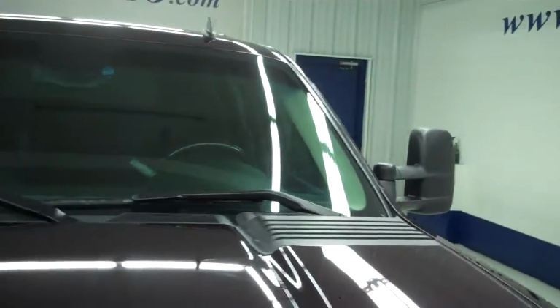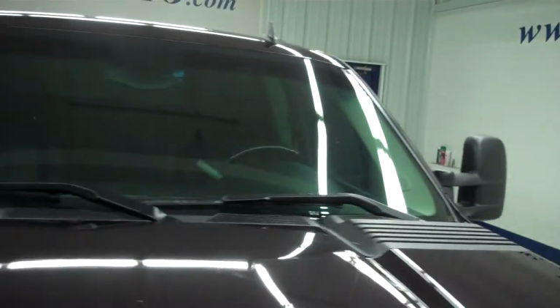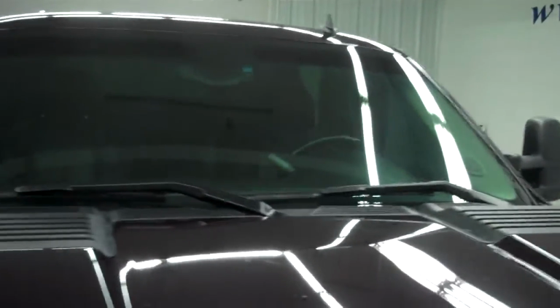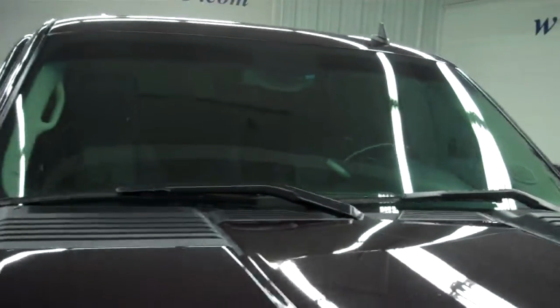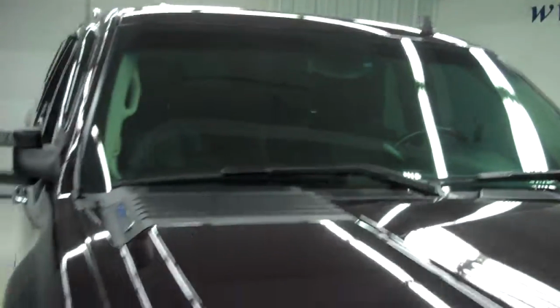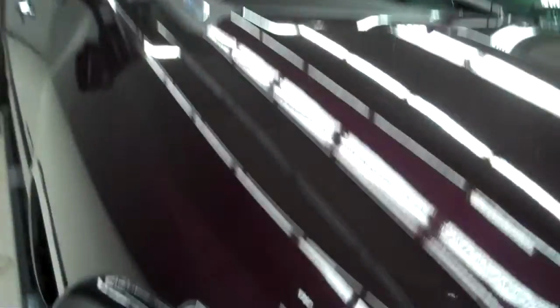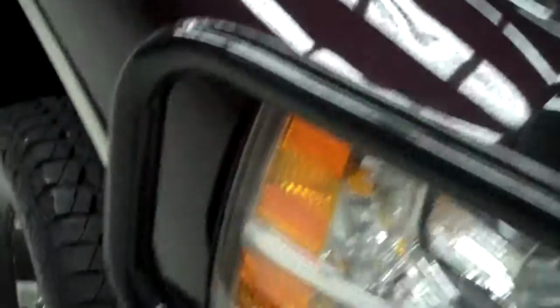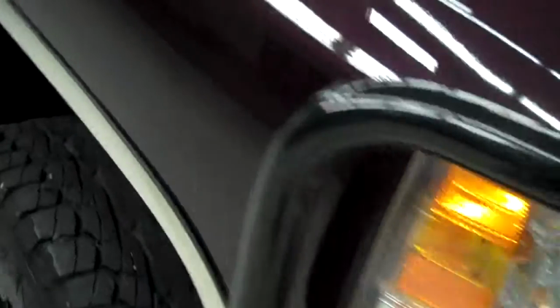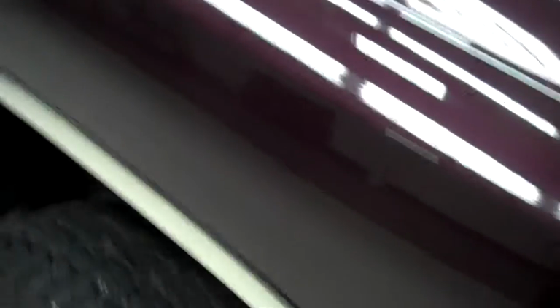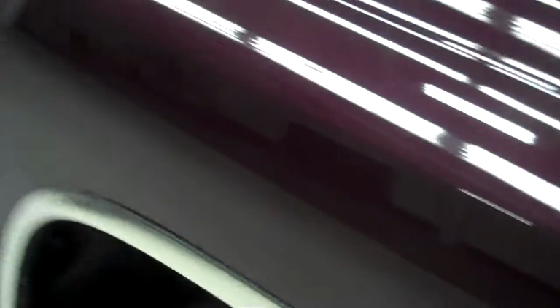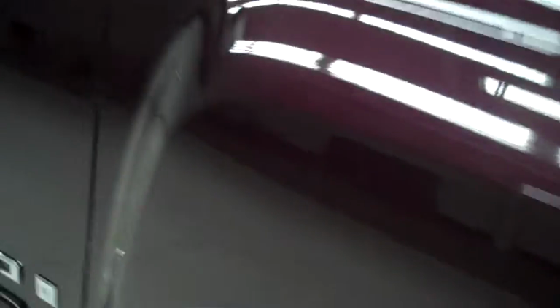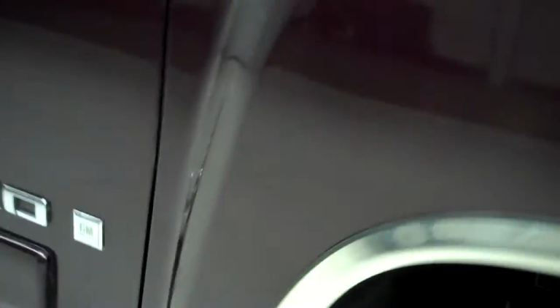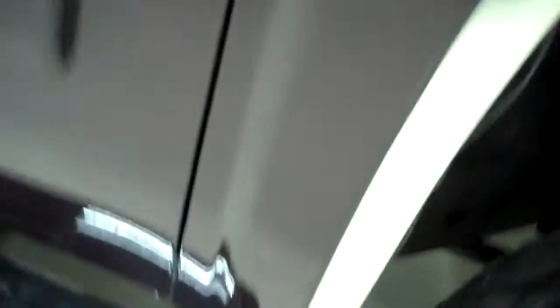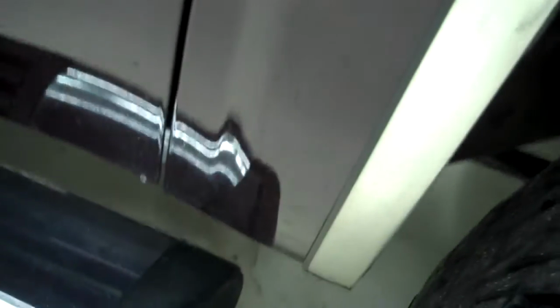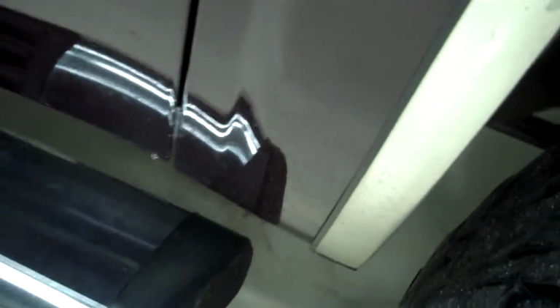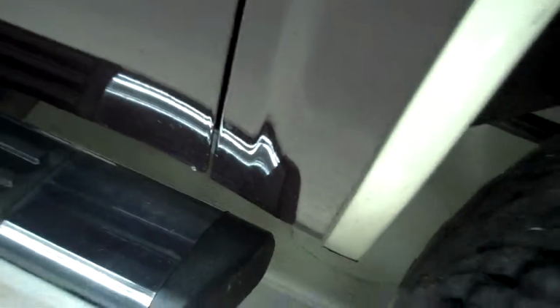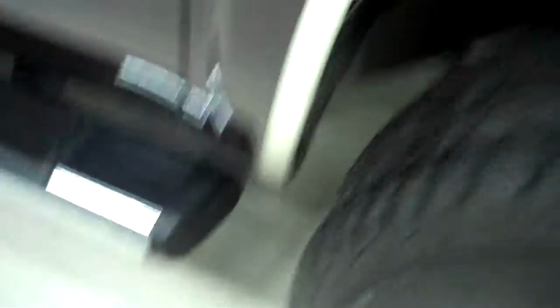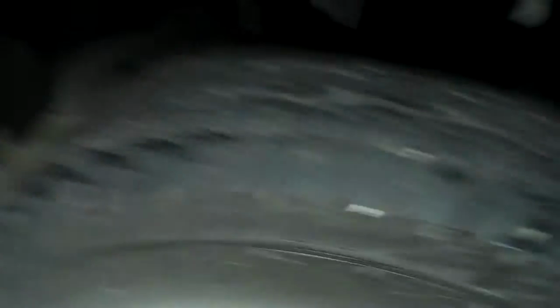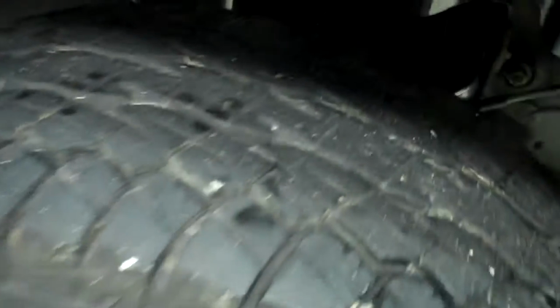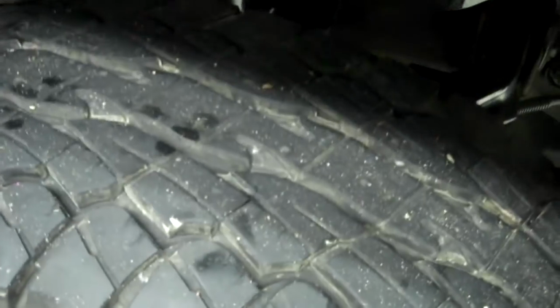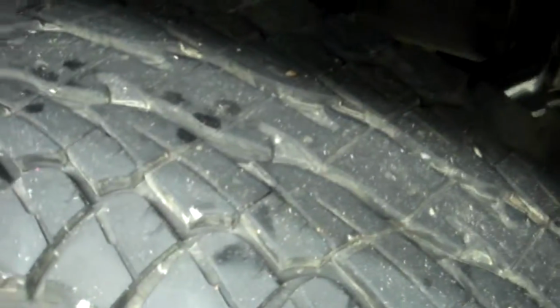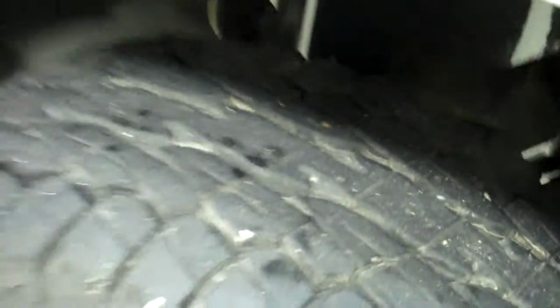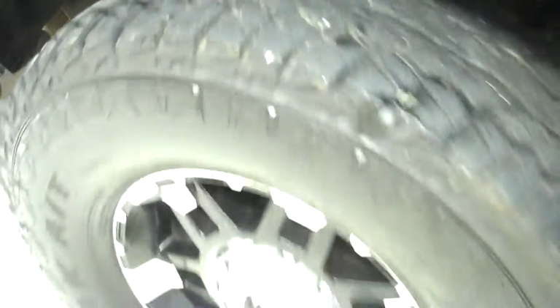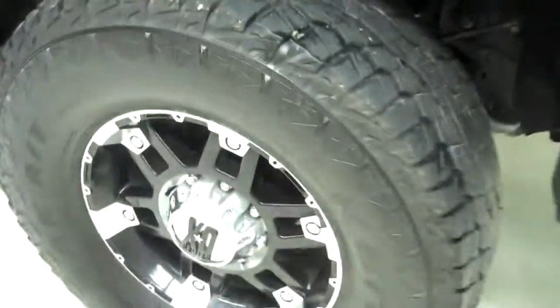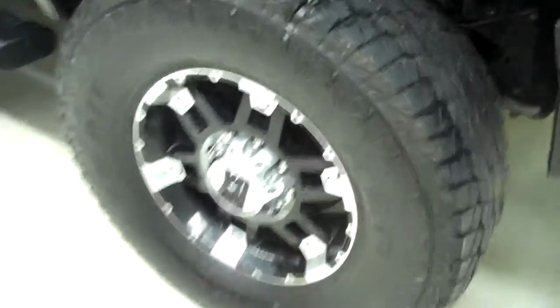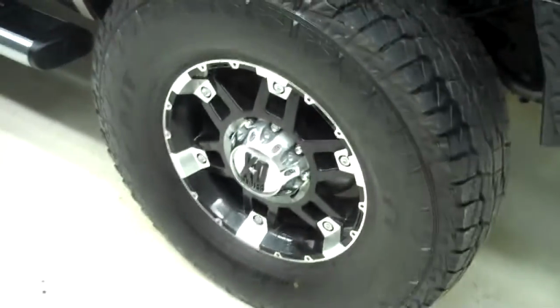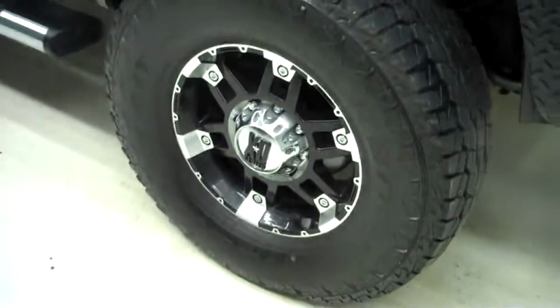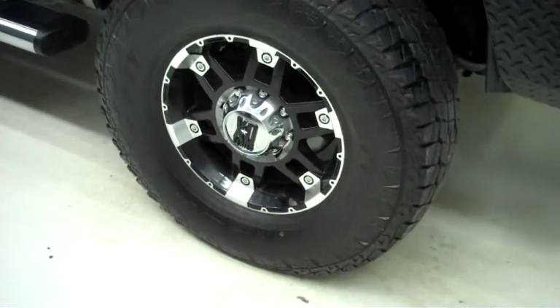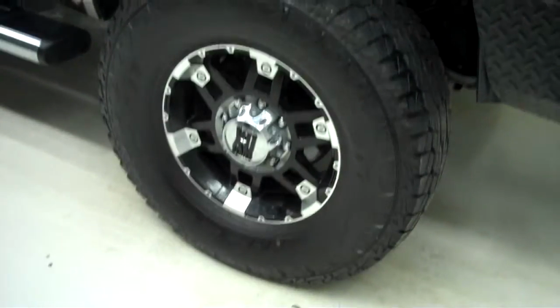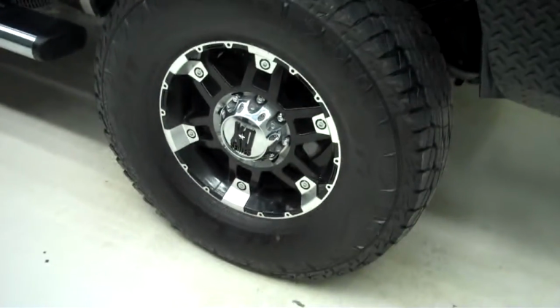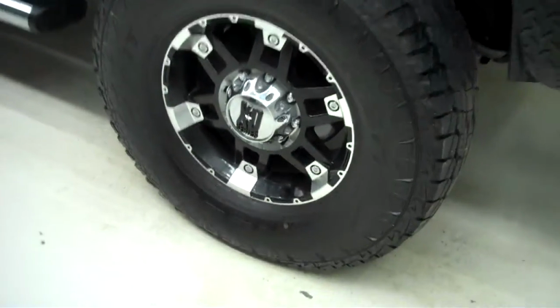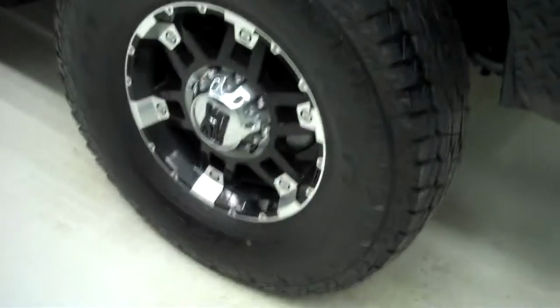The vehicle does have a clean Carfax history report. It has real nice chrome over-fender flares with a couple small chips behind the wheel wells. The front tires are in good shape — Falcon Wild Peak tires with XD series aftermarket rims.